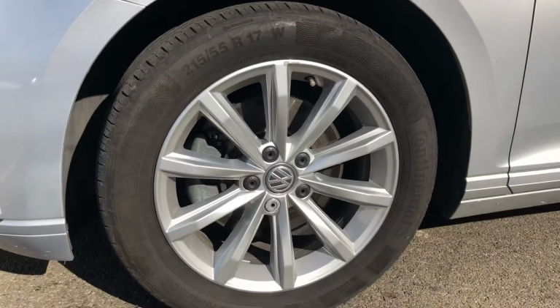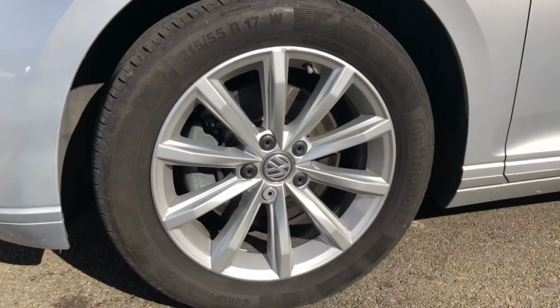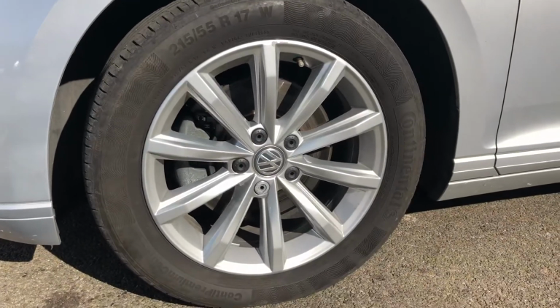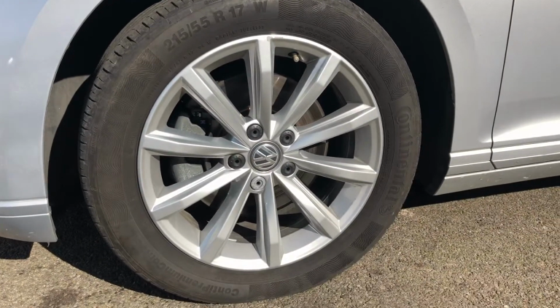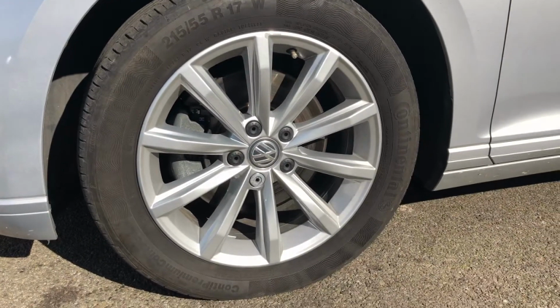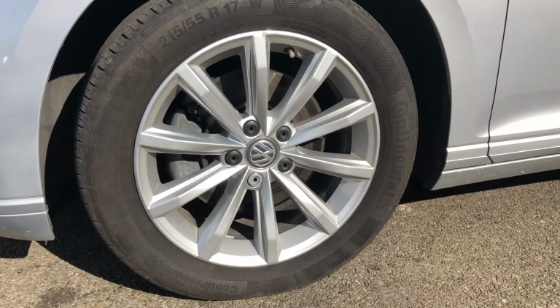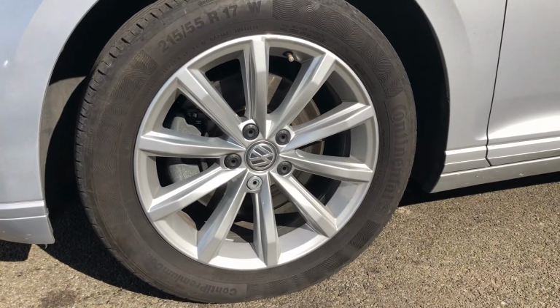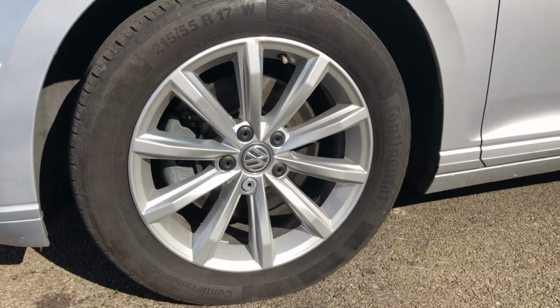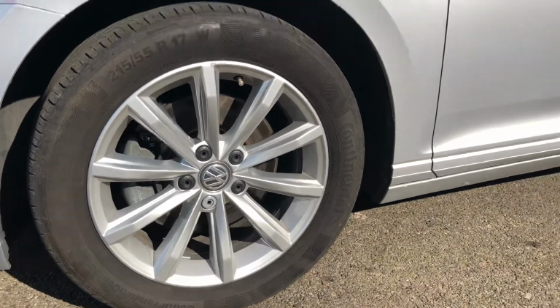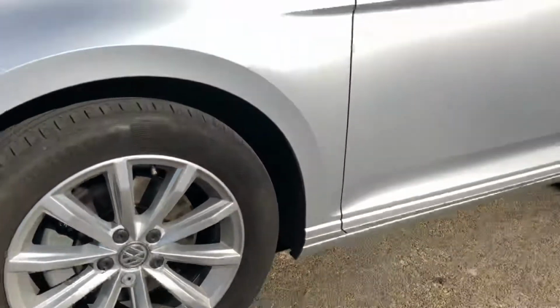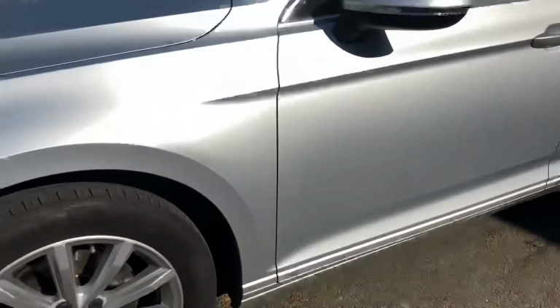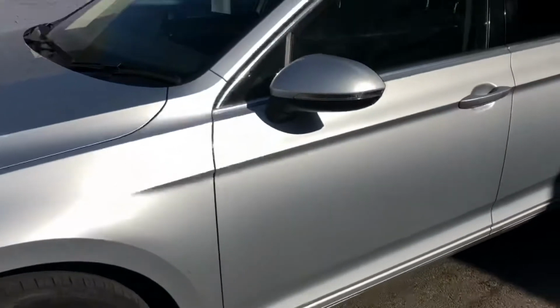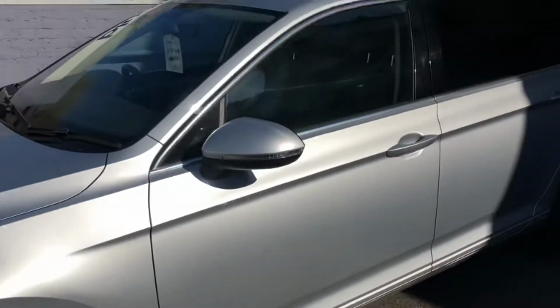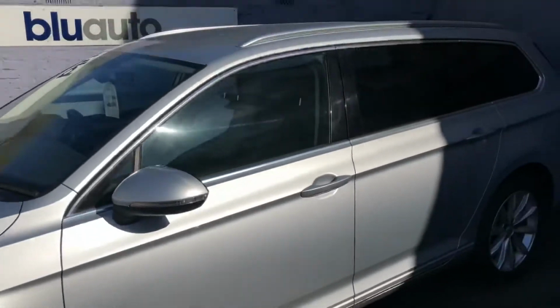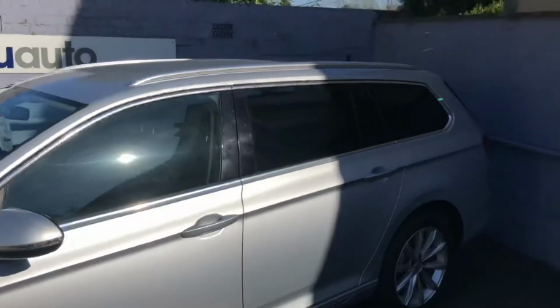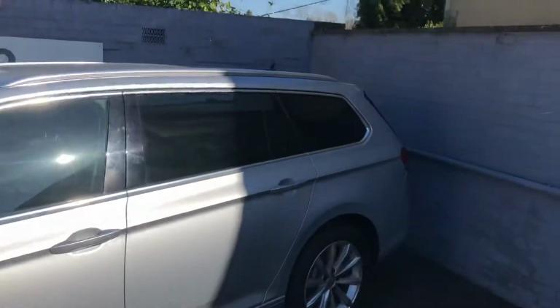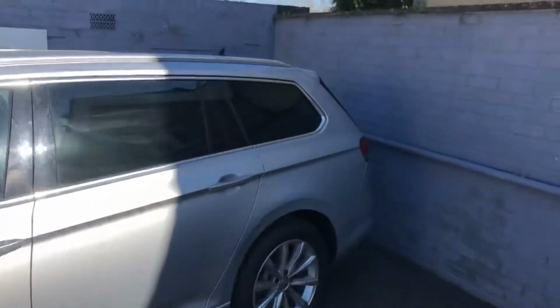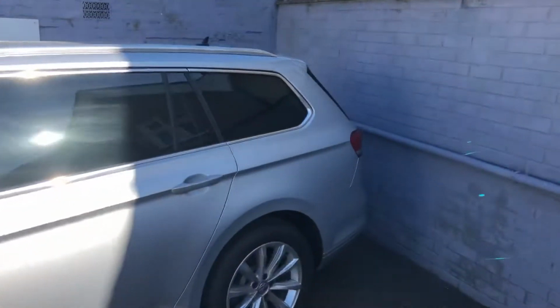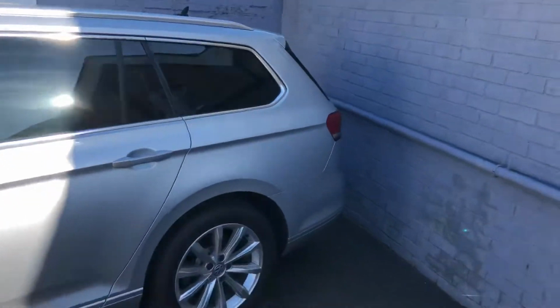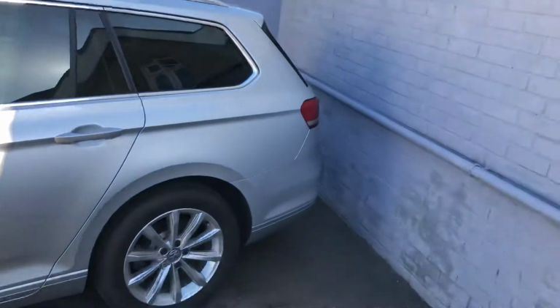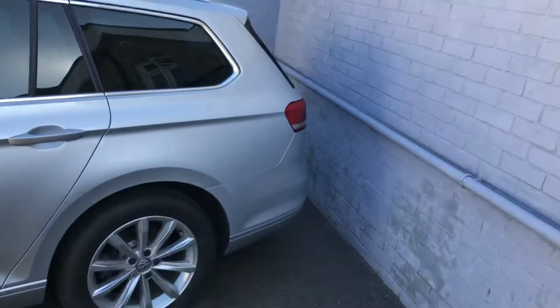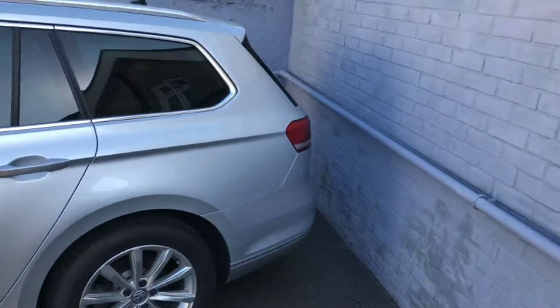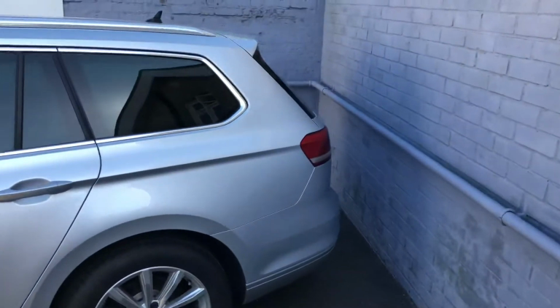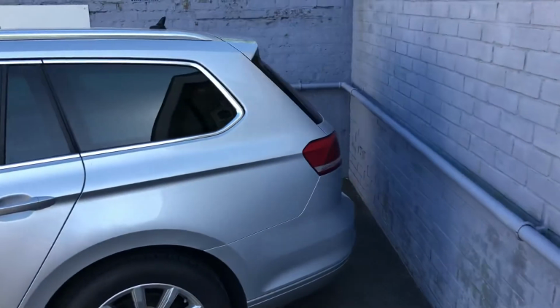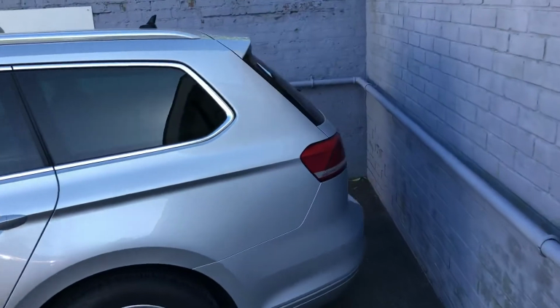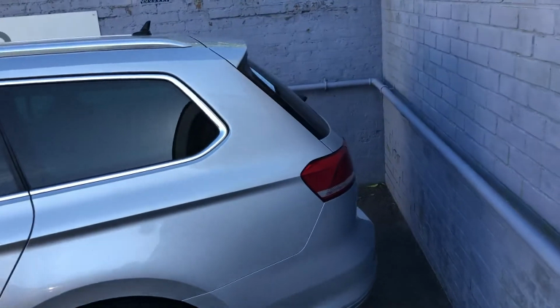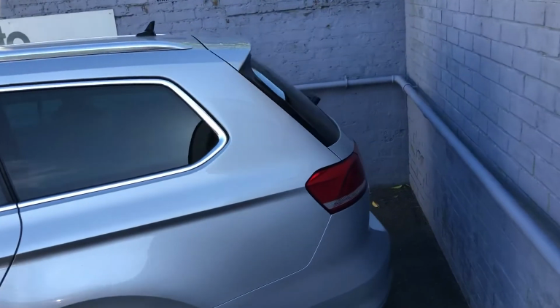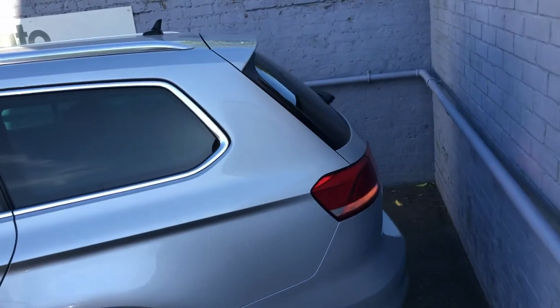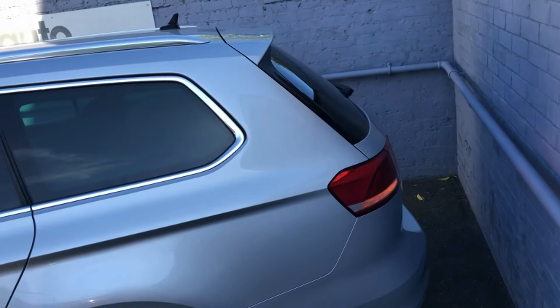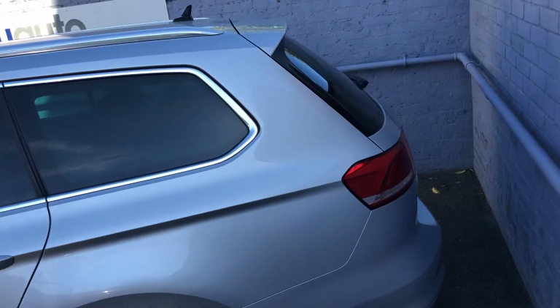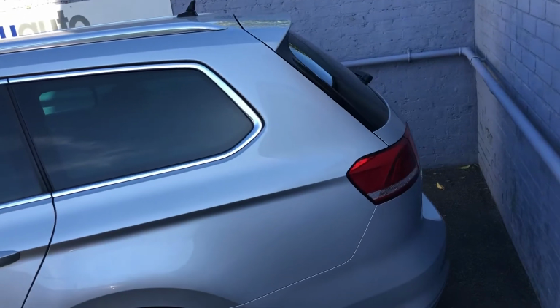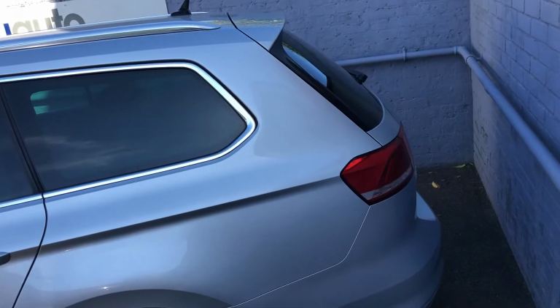The alloys are in really good condition as well. Let me just show you the boot, which is a really big boot in a car like this, as you would probably expect.